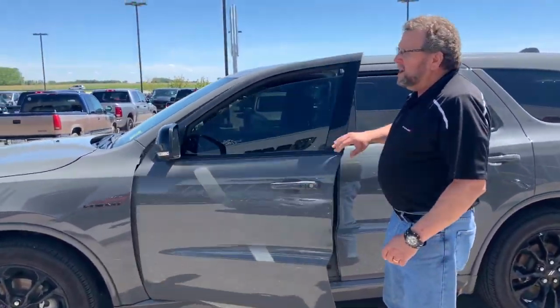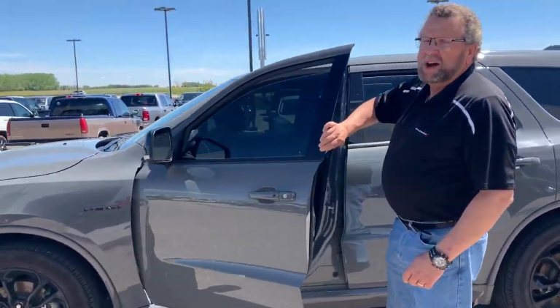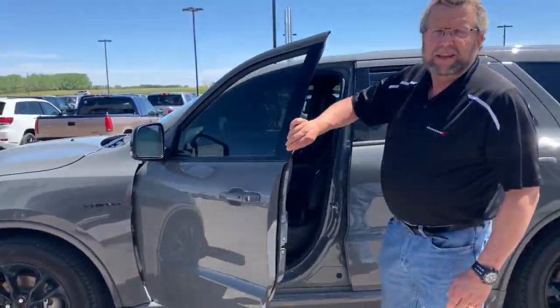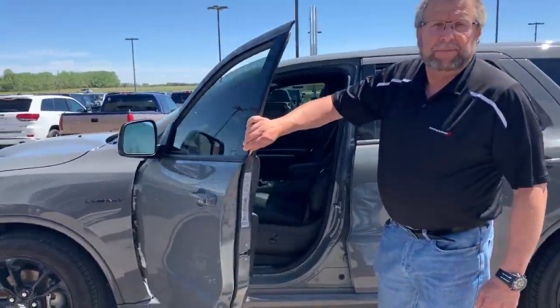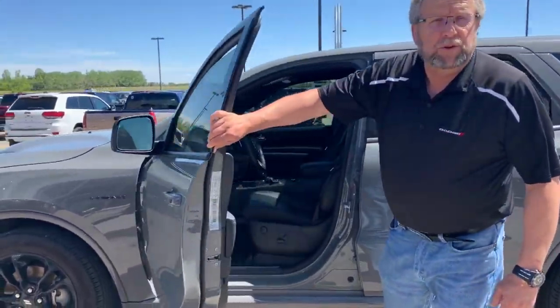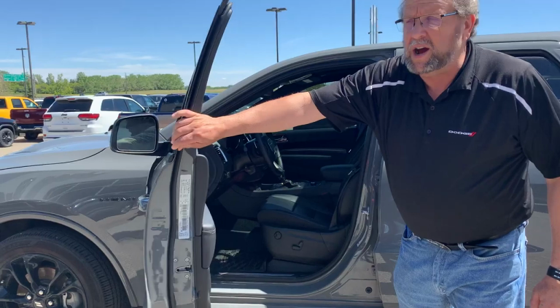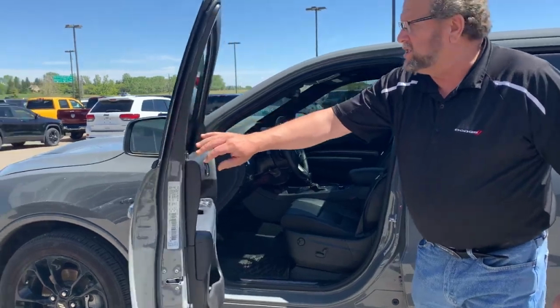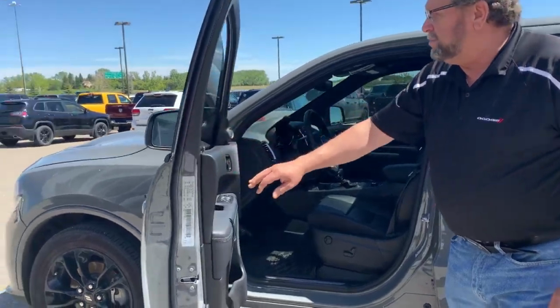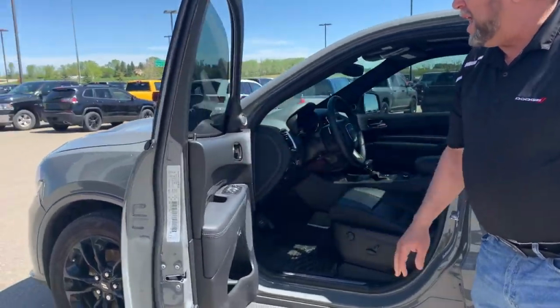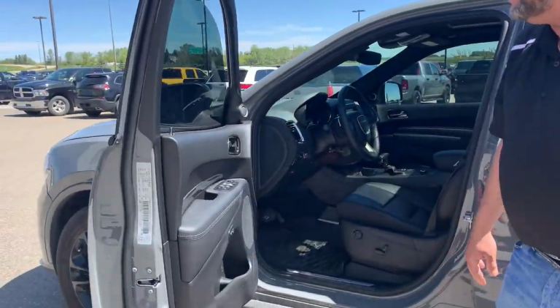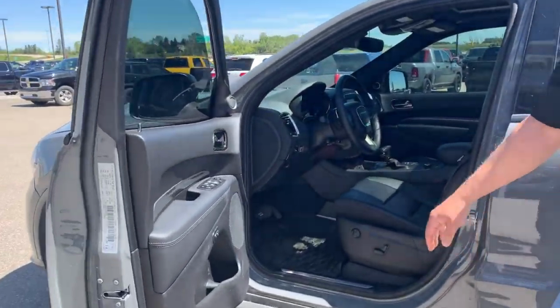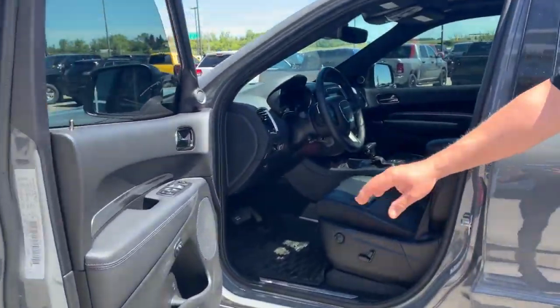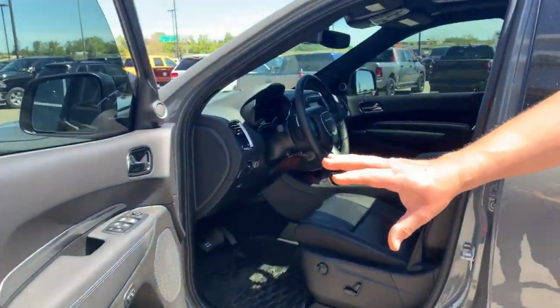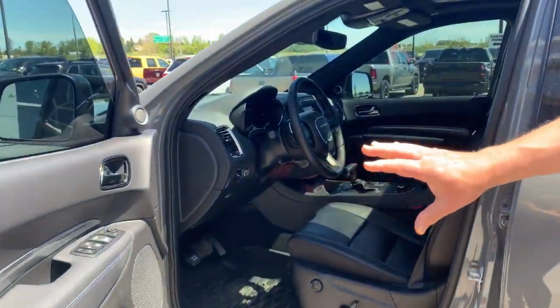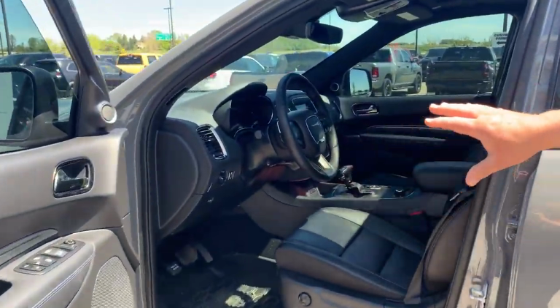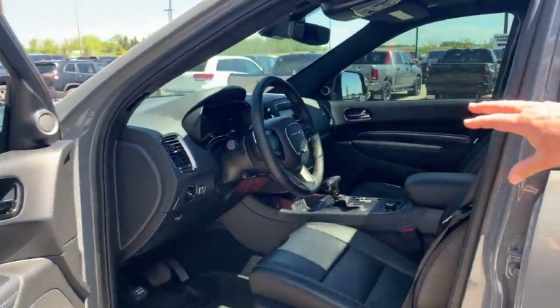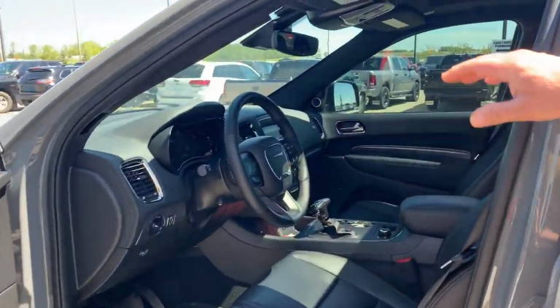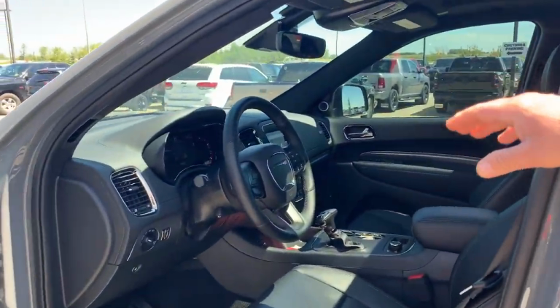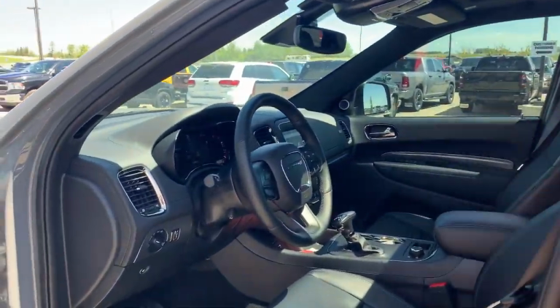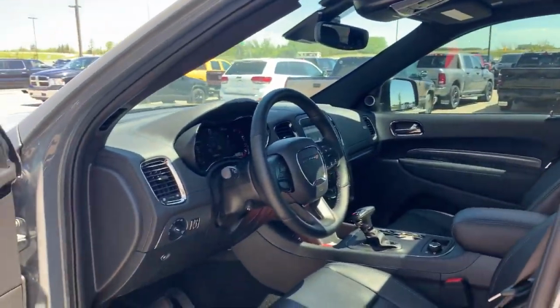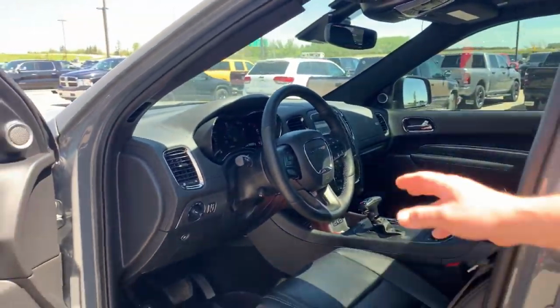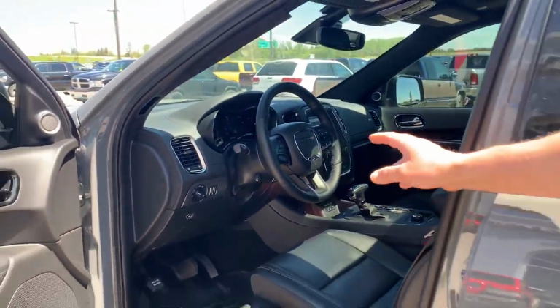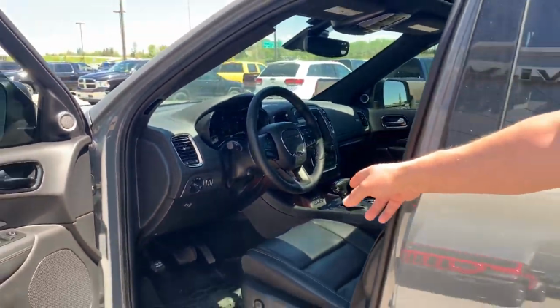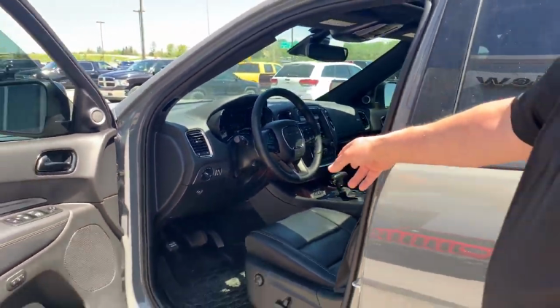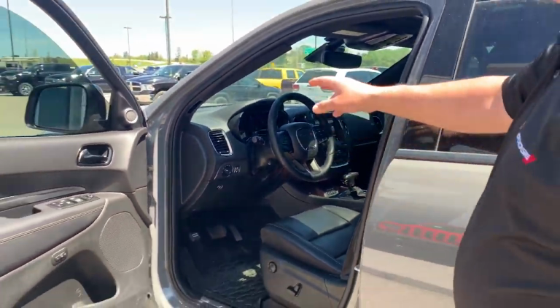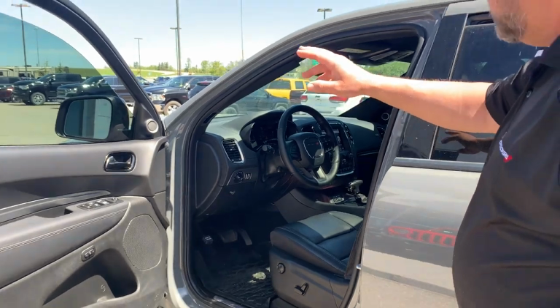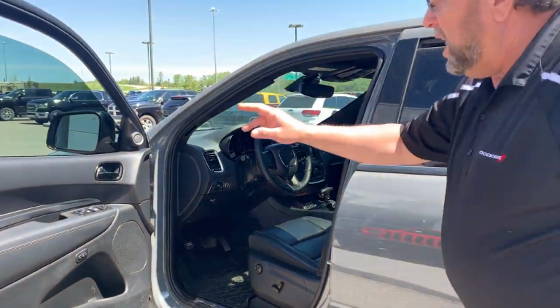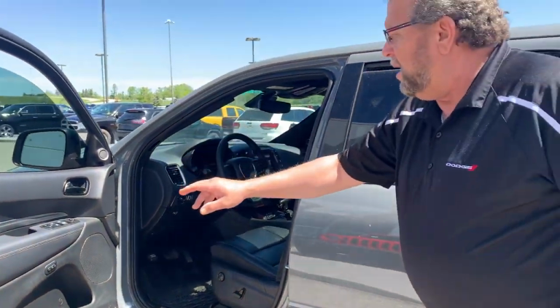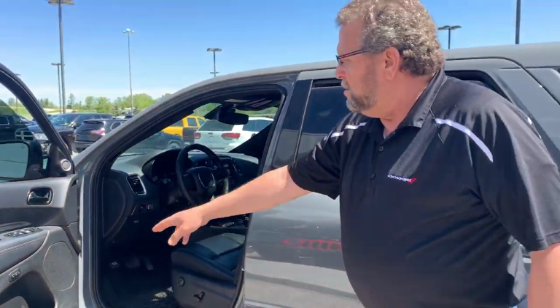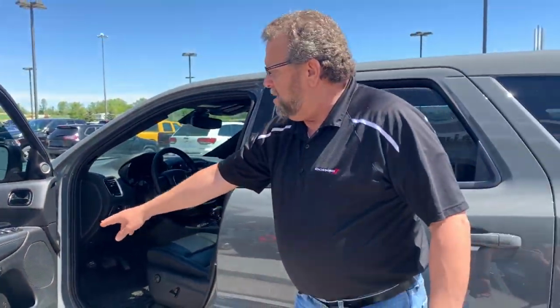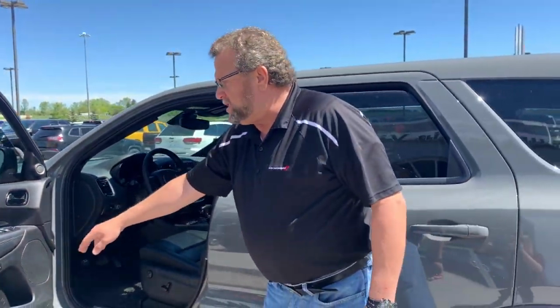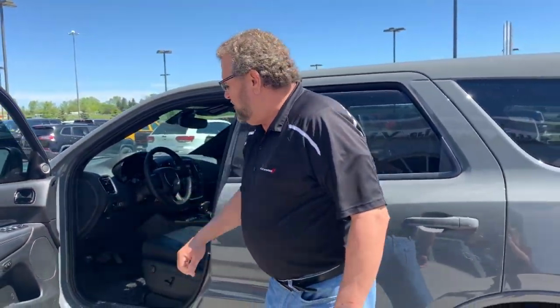It's got the adaptive cruise, it's got the blind spot, beautiful interior. It's got navigation, heated seats, cool seats, memory seating.